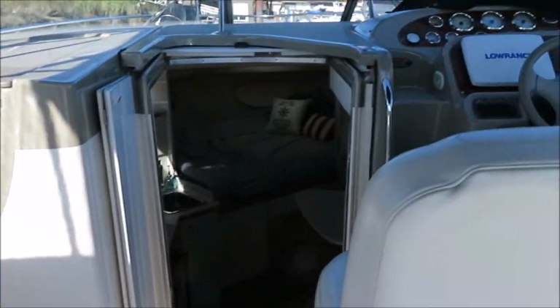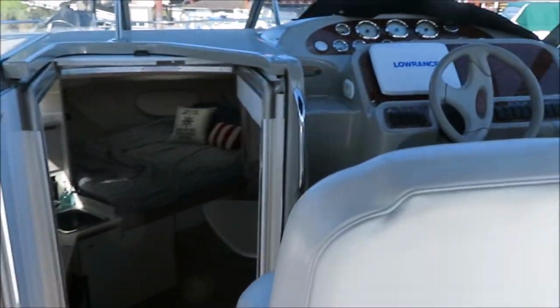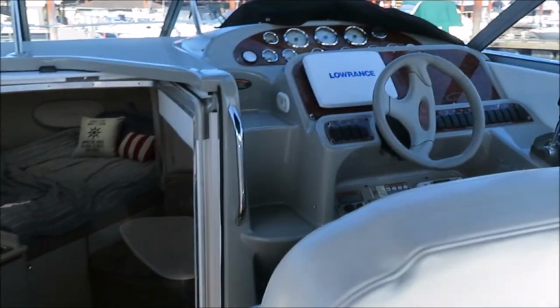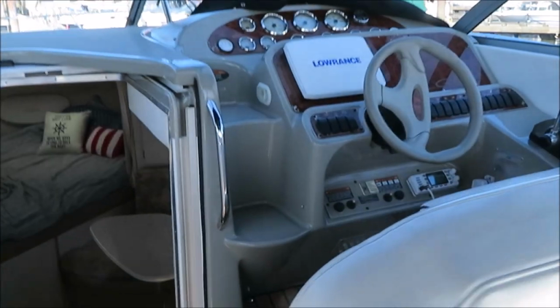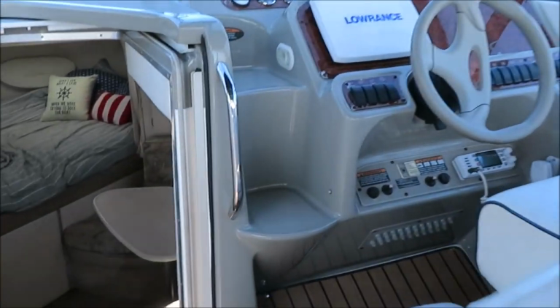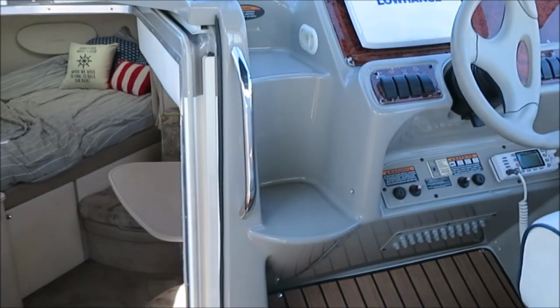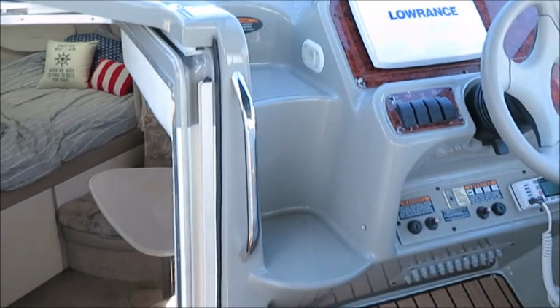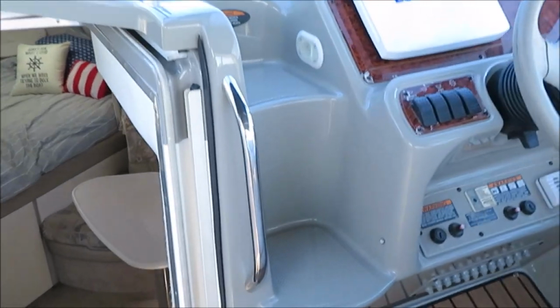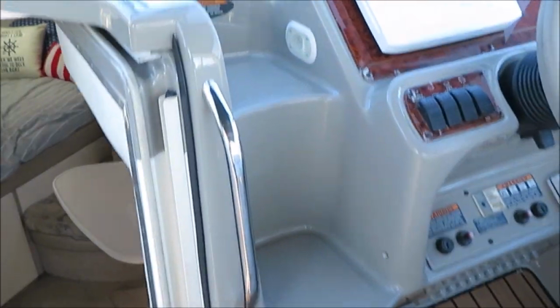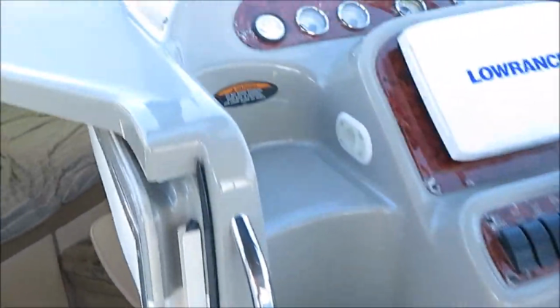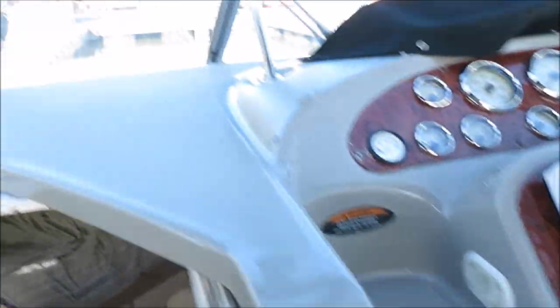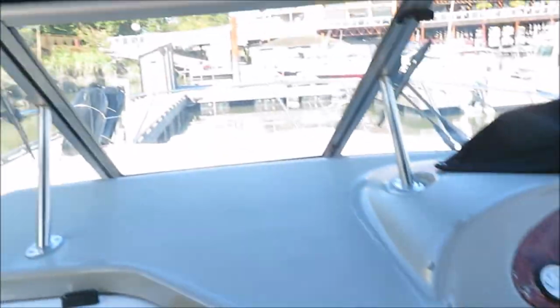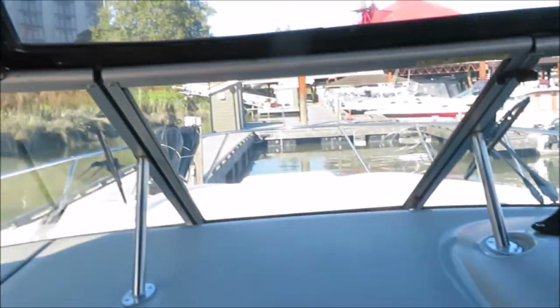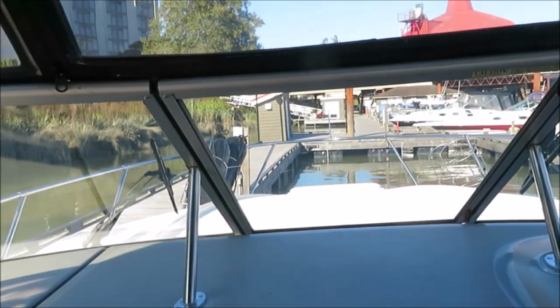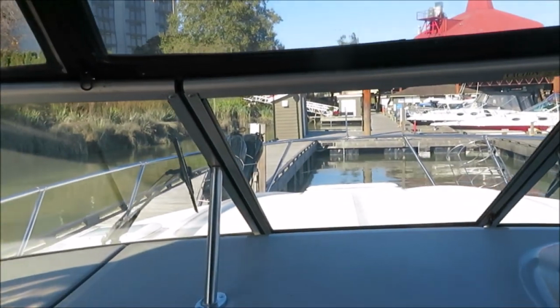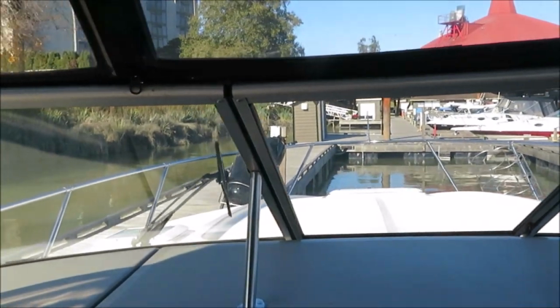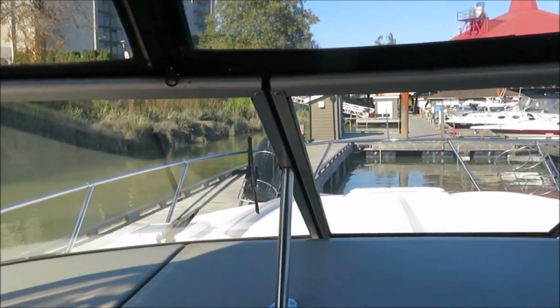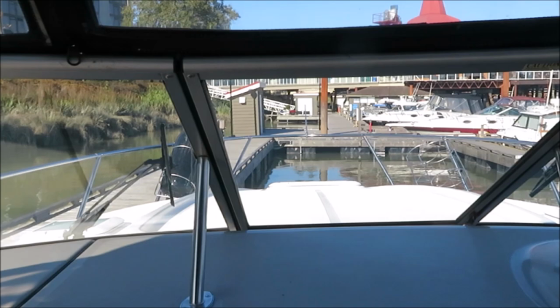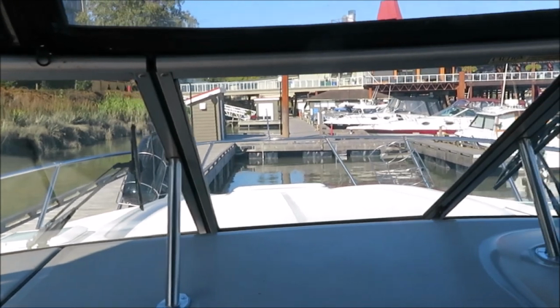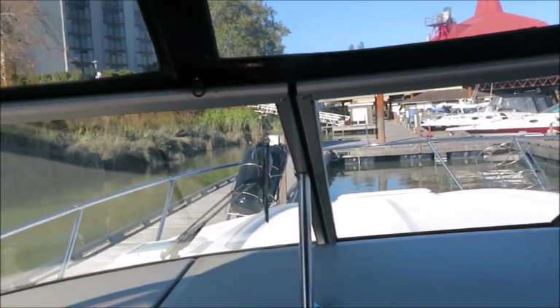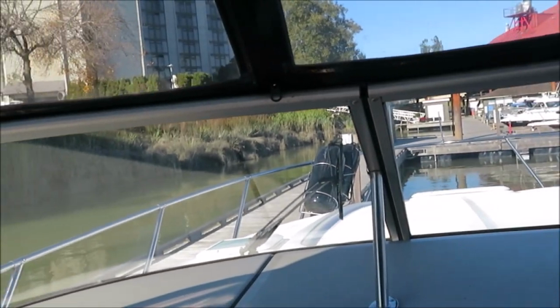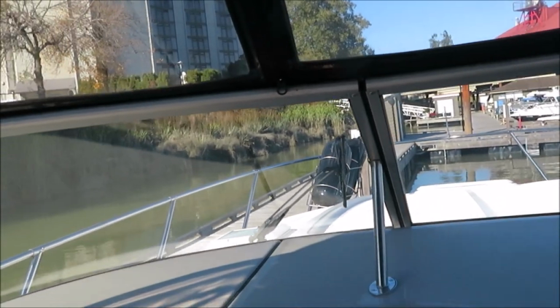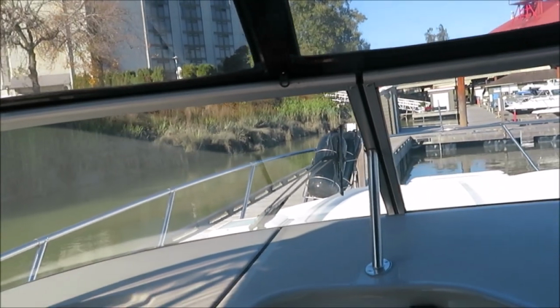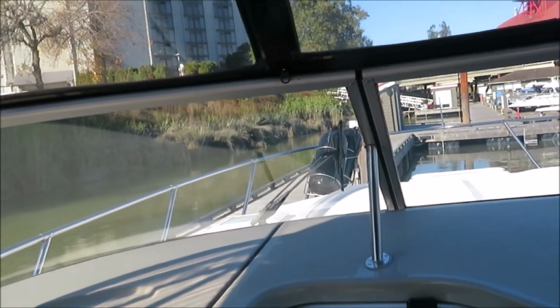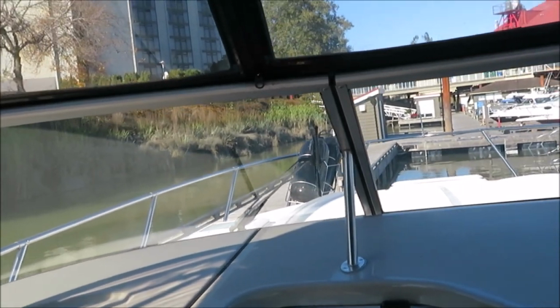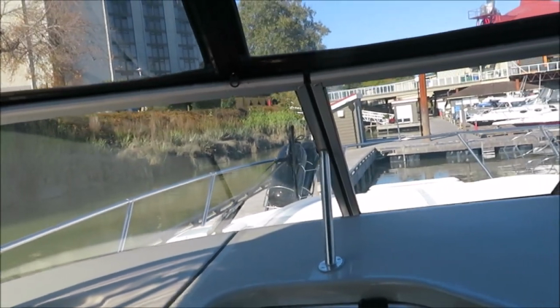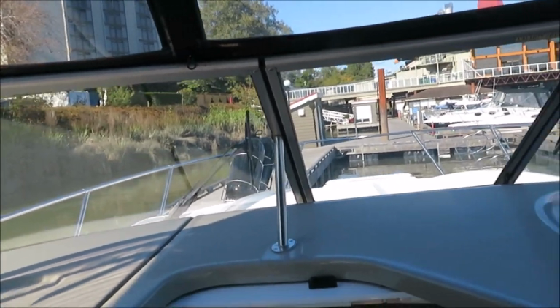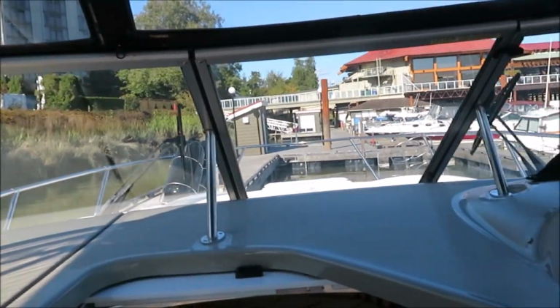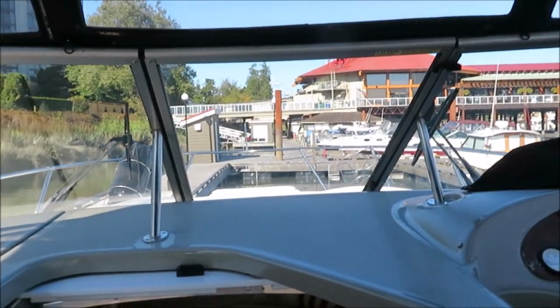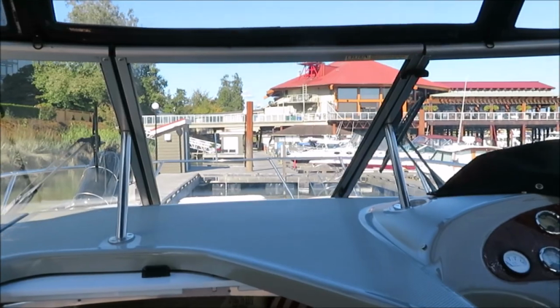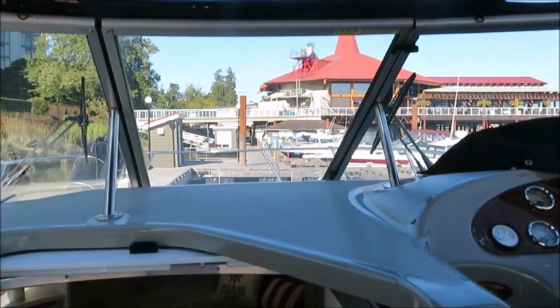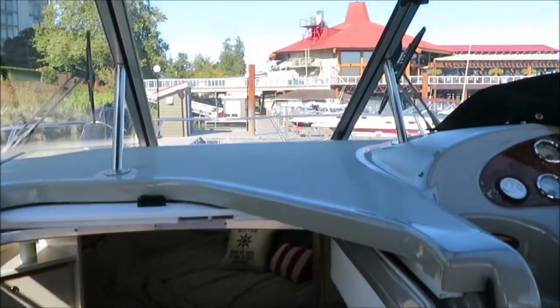All facing forward. Nice set of steps up onto the front of the boat, up through the windshield so you can get up onto the front of the boat. Fender holders port and starboard side with two extra fenders there on the port side. Four black fenders, dock lines, anchor package — all goes with the boat.